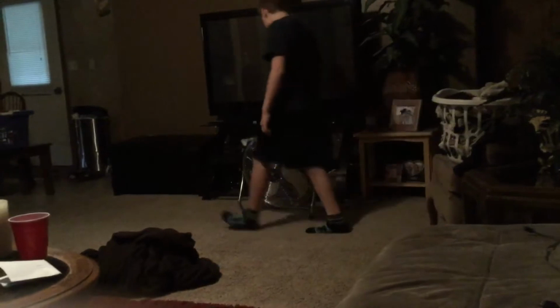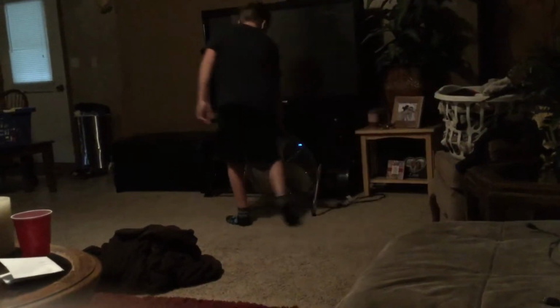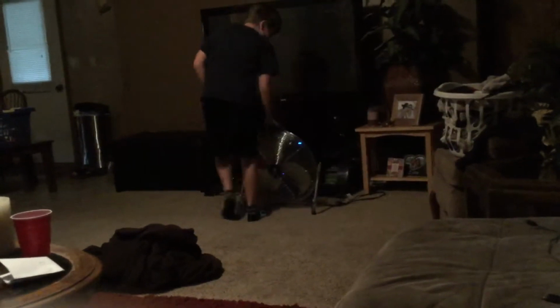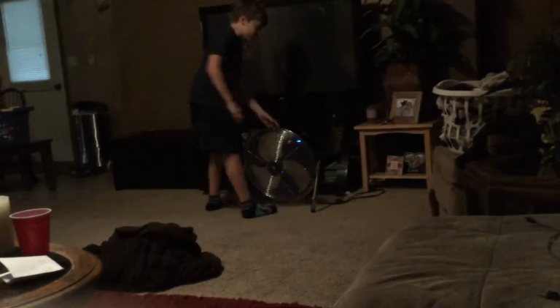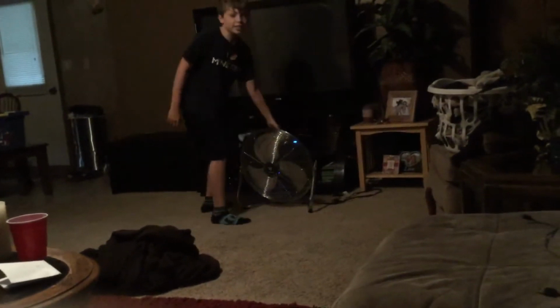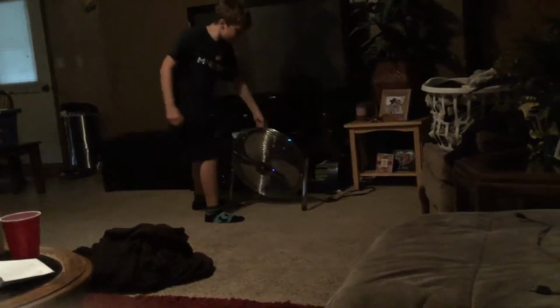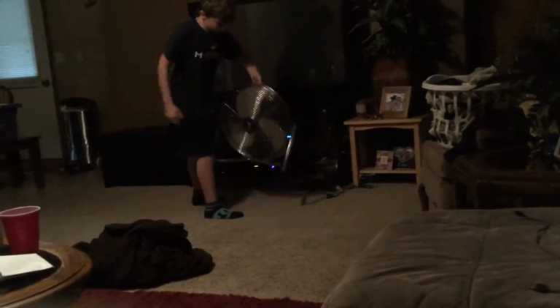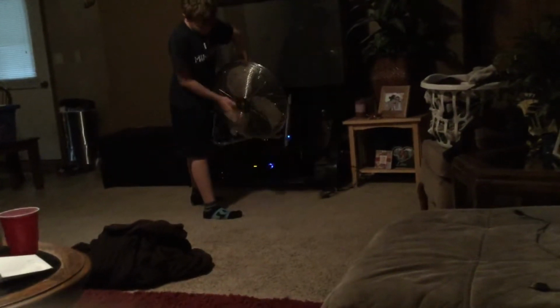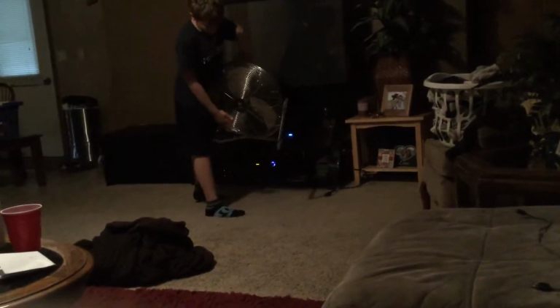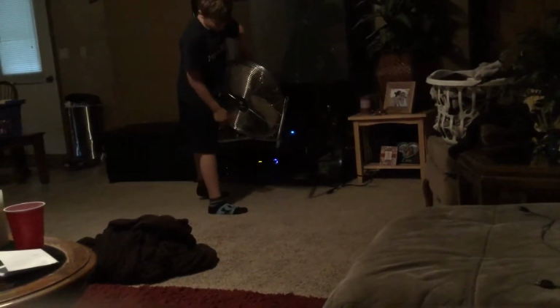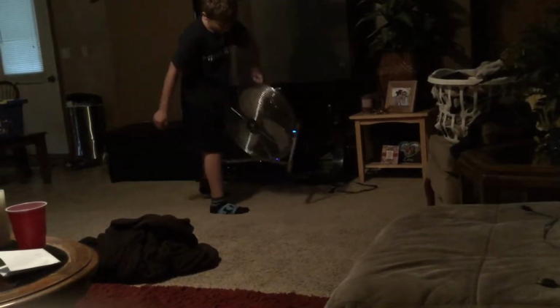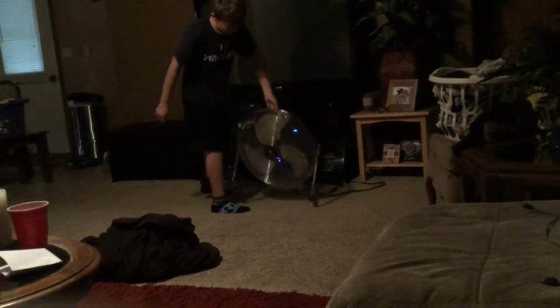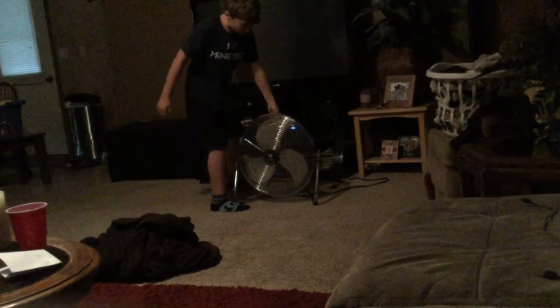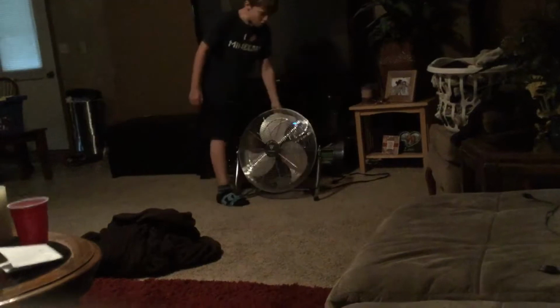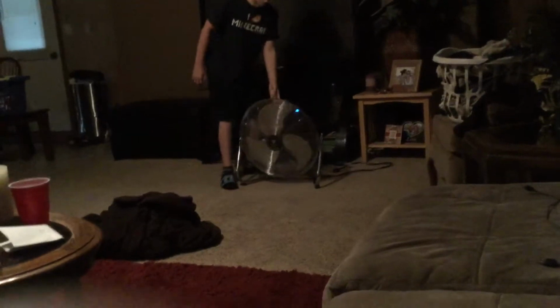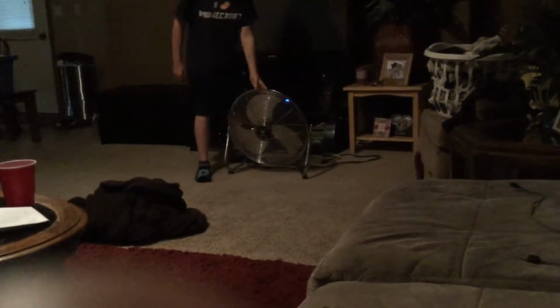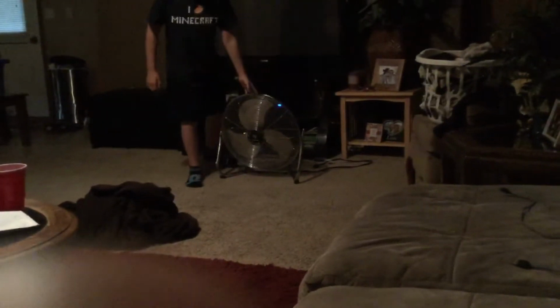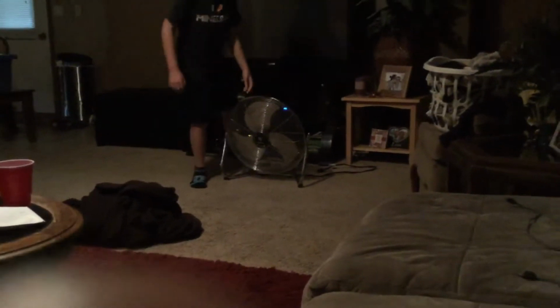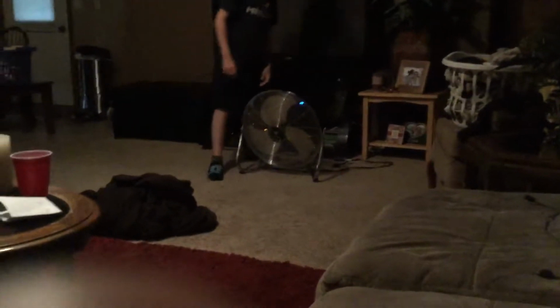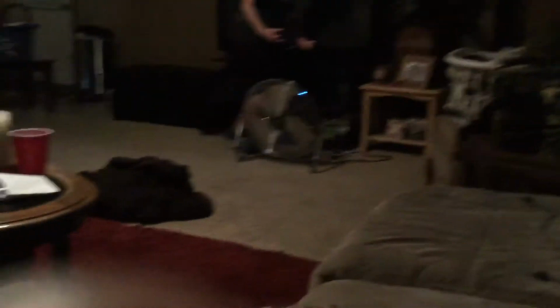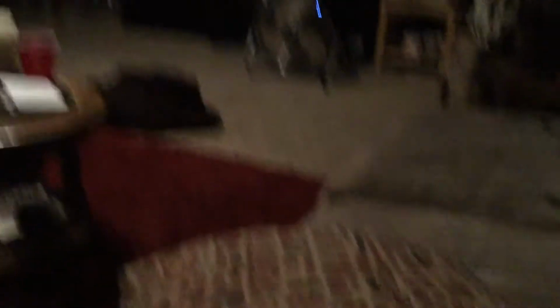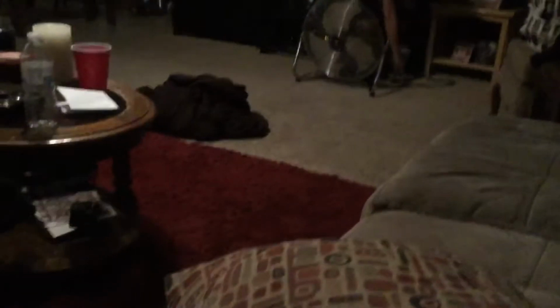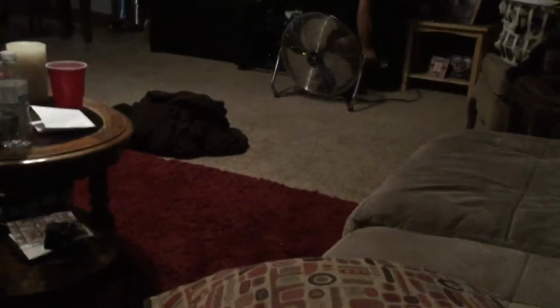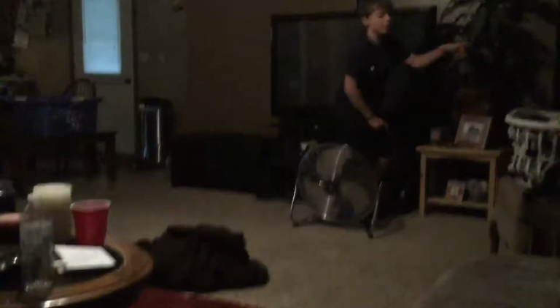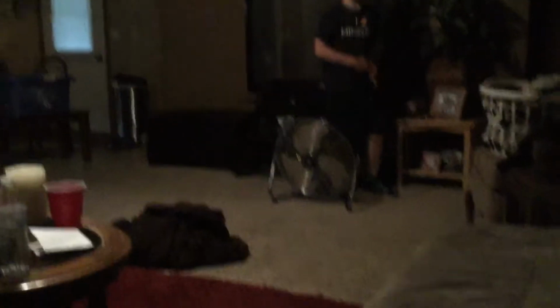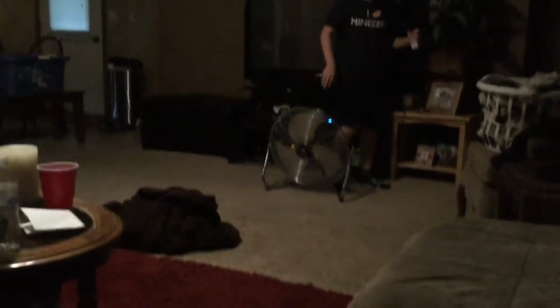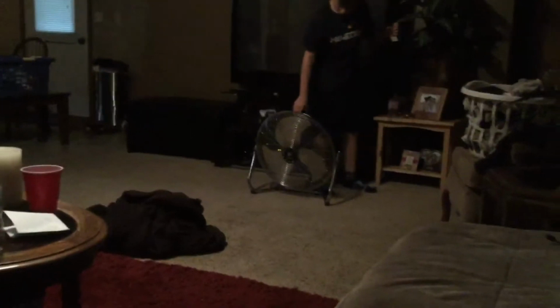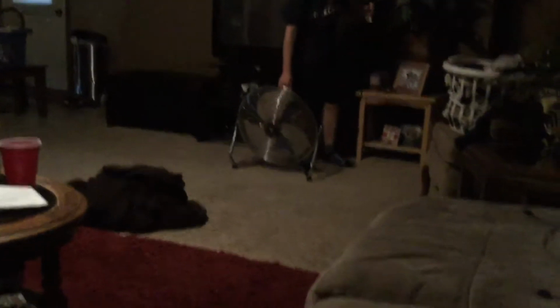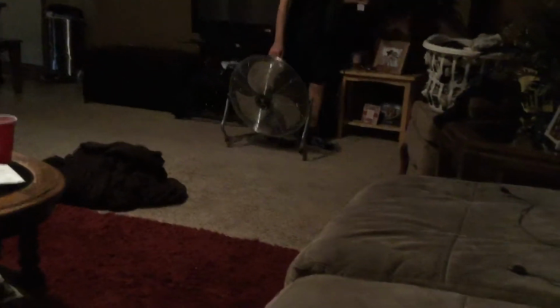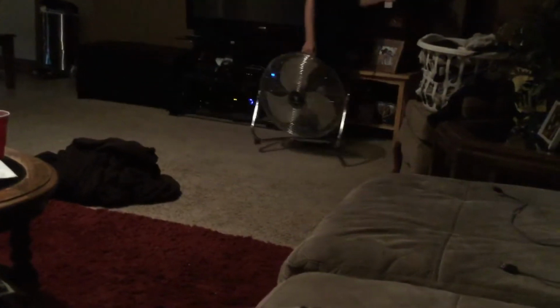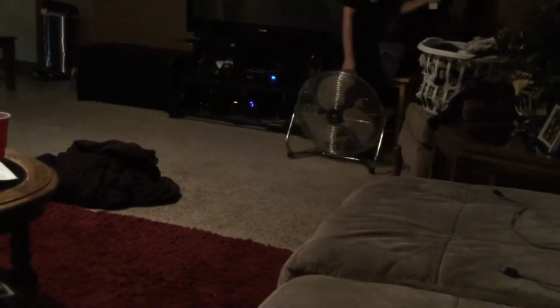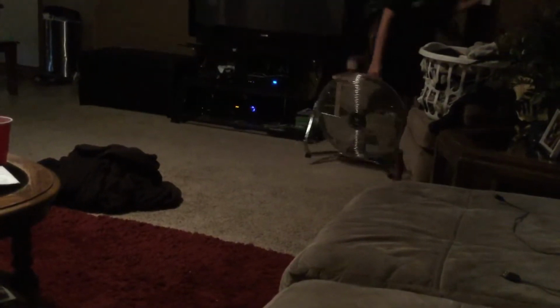All you need is one of these big fans — it doesn't matter if it's a circle or a square or anything — but then you're also going to need a power outlet like we have over here. So we're going to go ahead and plug this in.